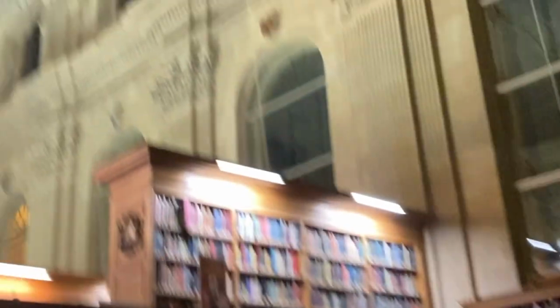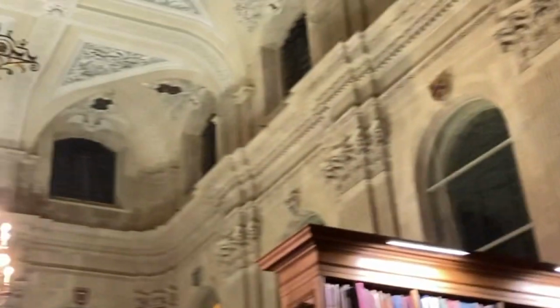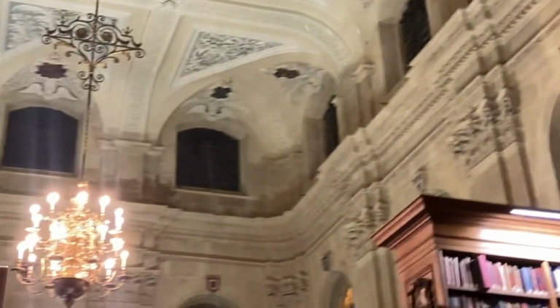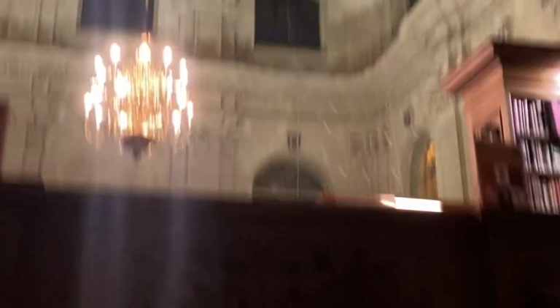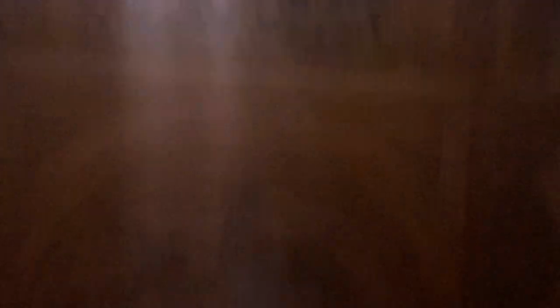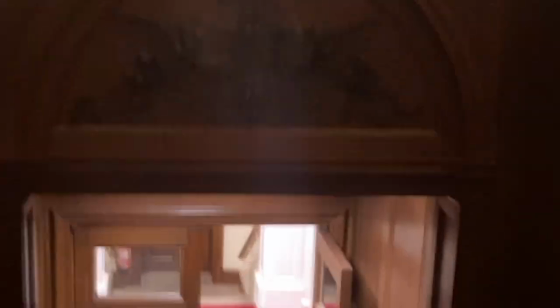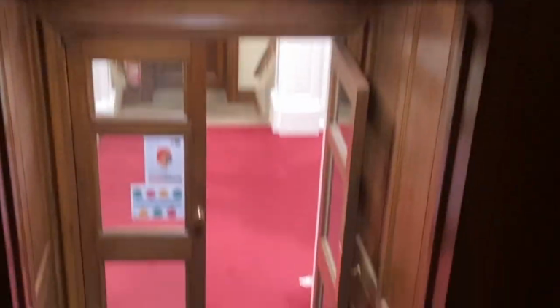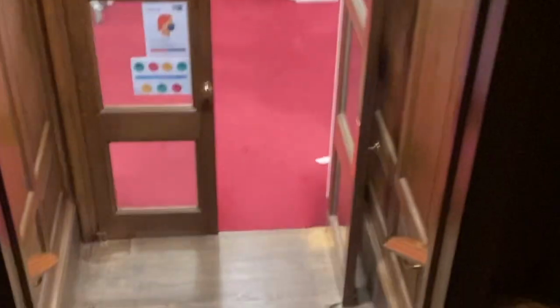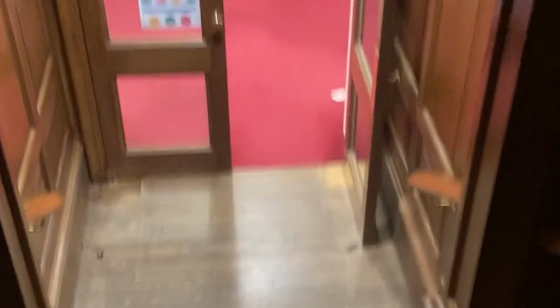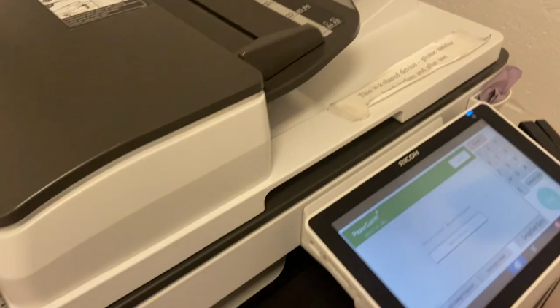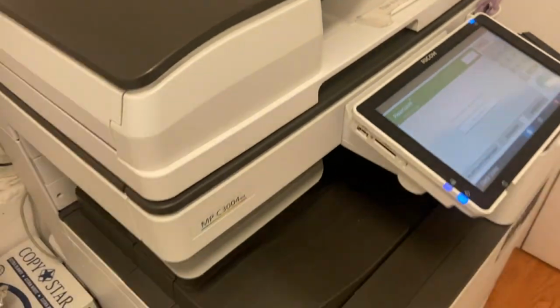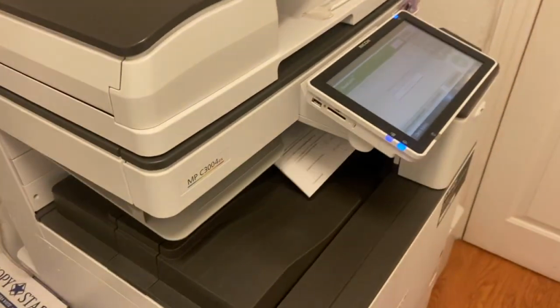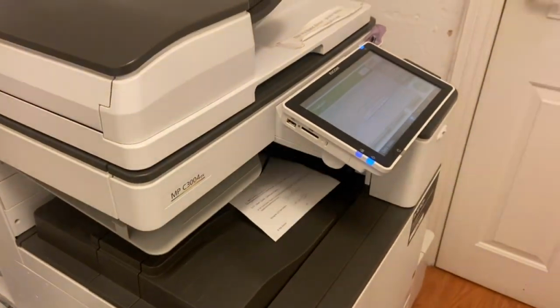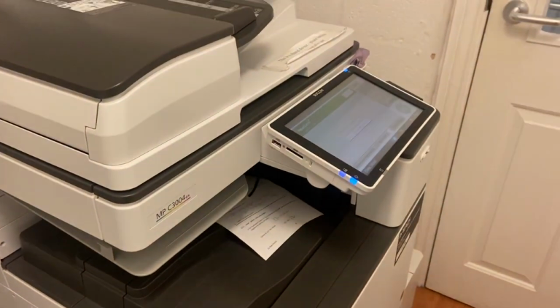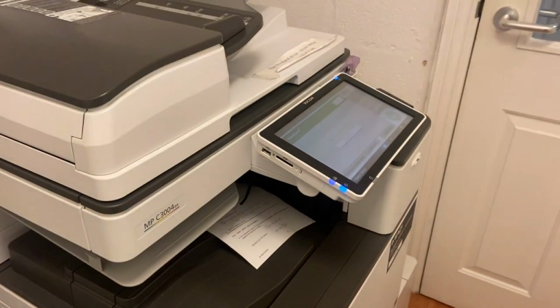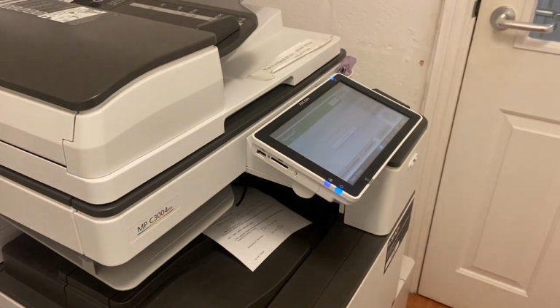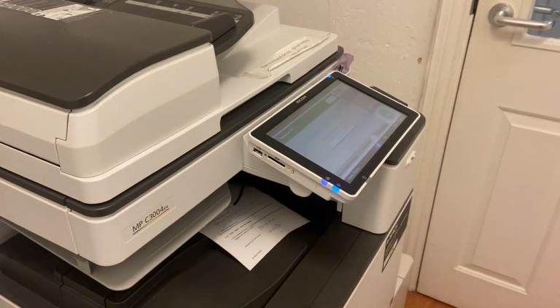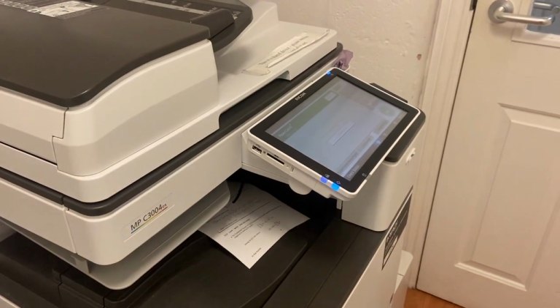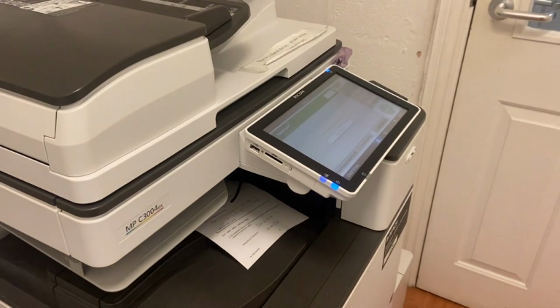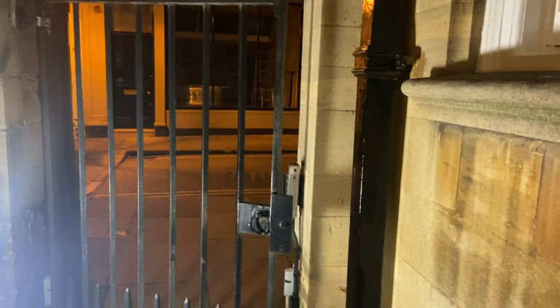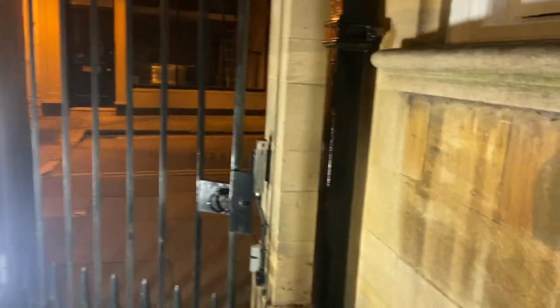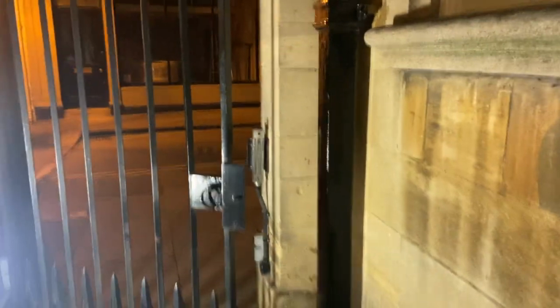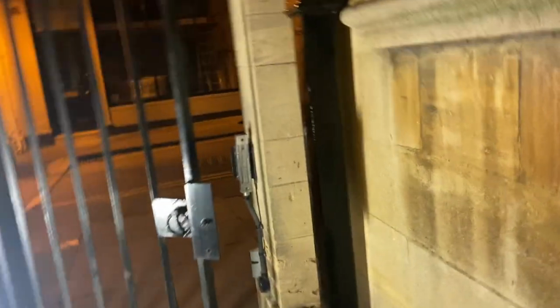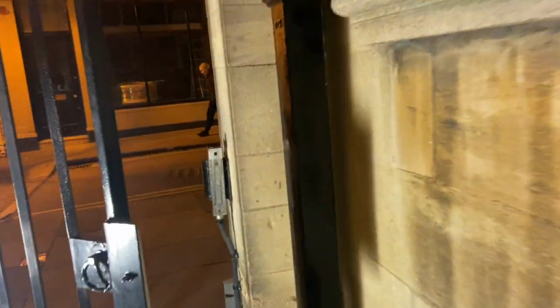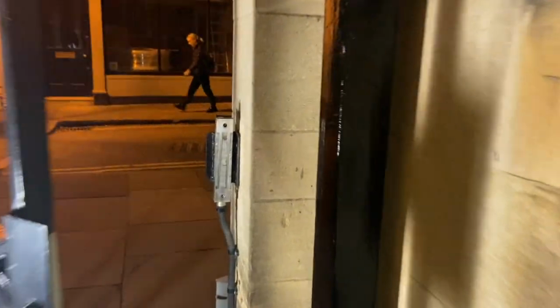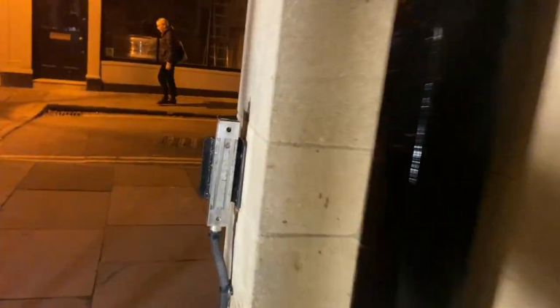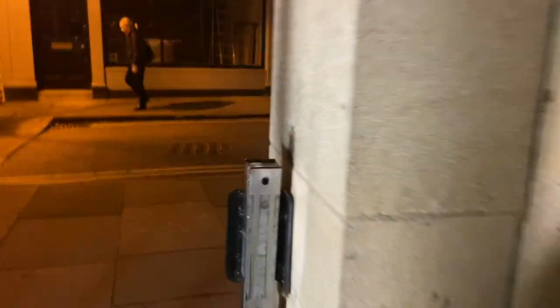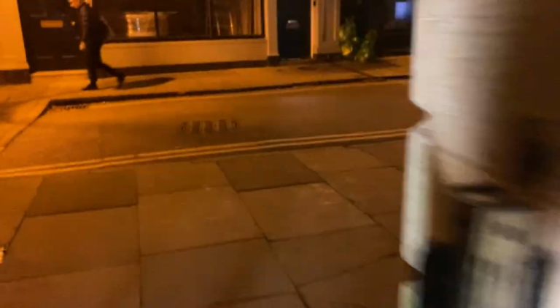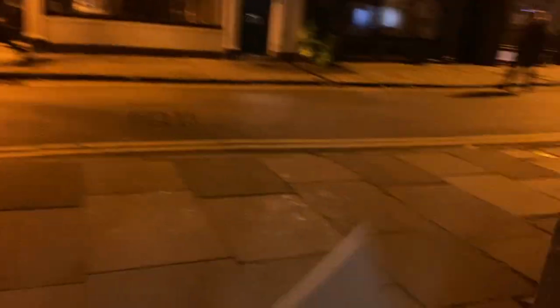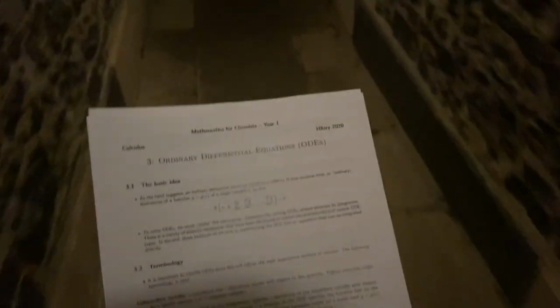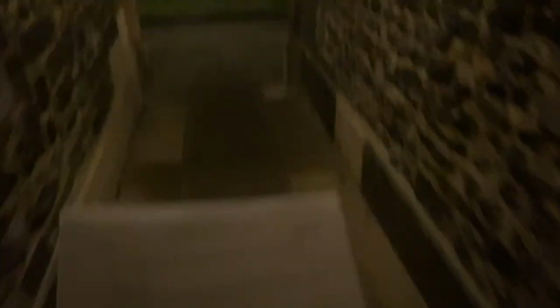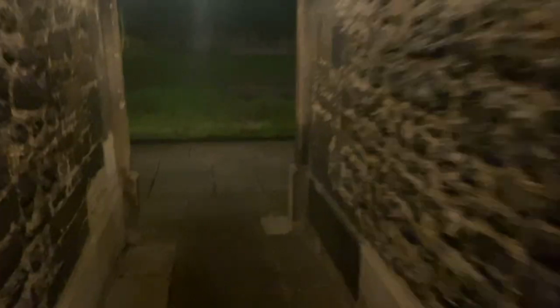Lincoln undoubtedly has one of the nicest libraries in Oxford. It's a converted church and absolutely beautiful, especially the ceiling. Then I'm going back to college — it's about a 20 second walk from the library so it's definitely not too bad.